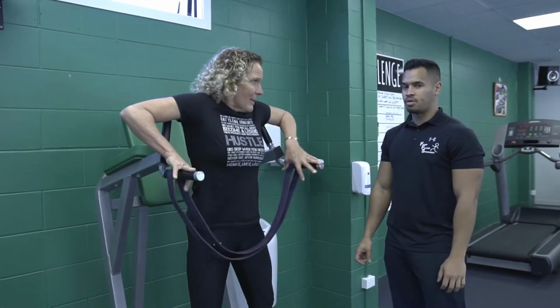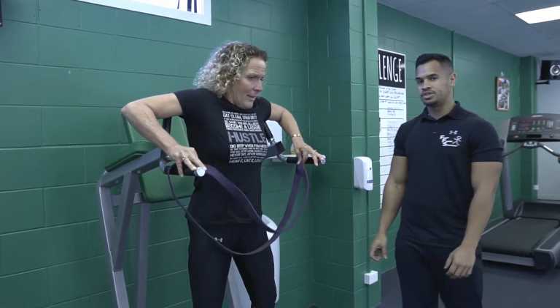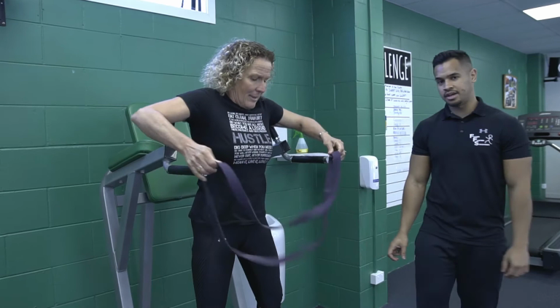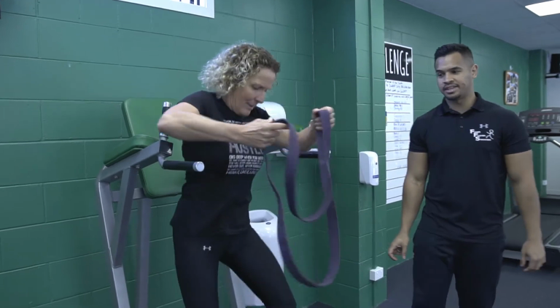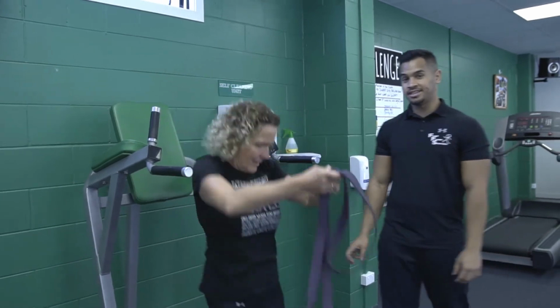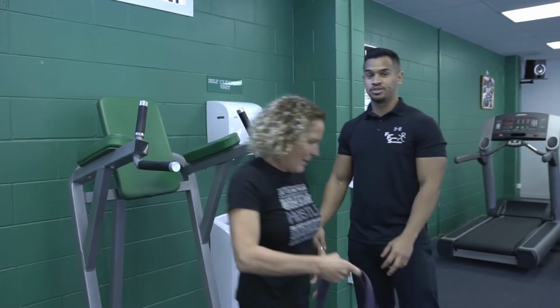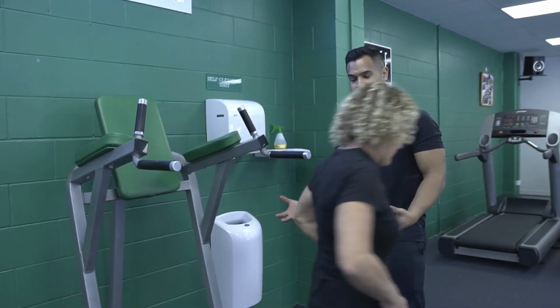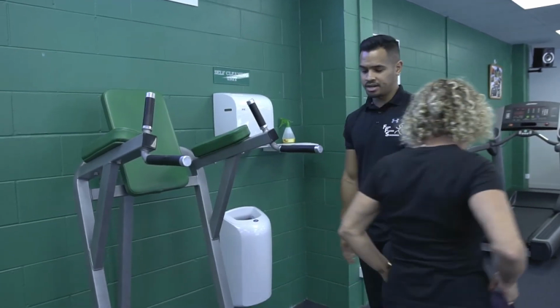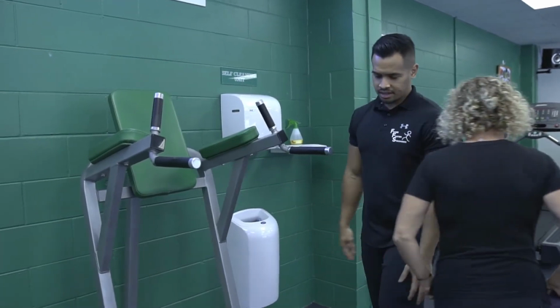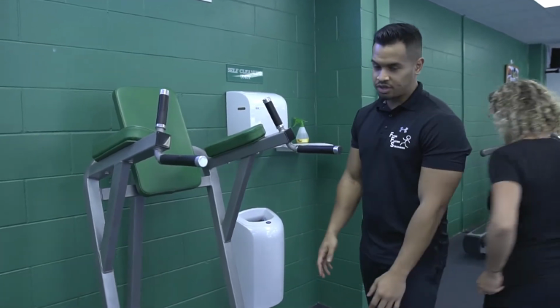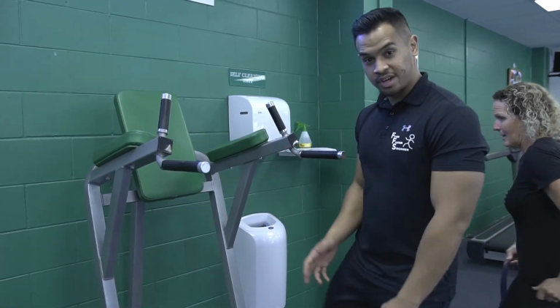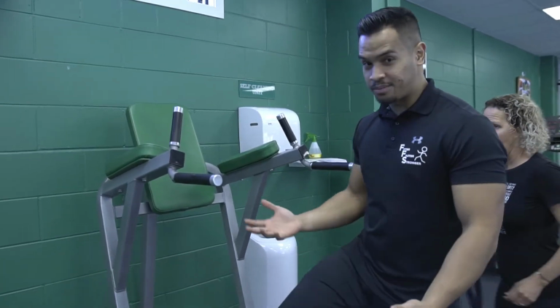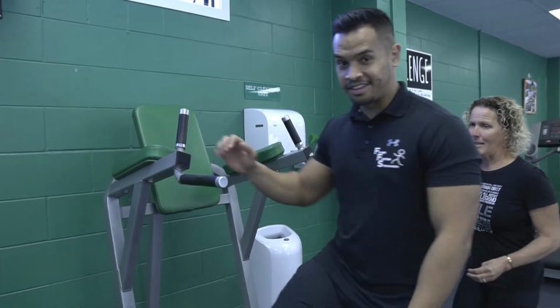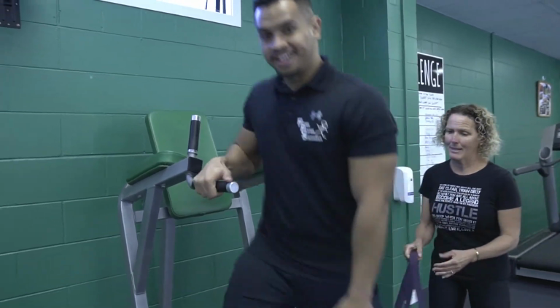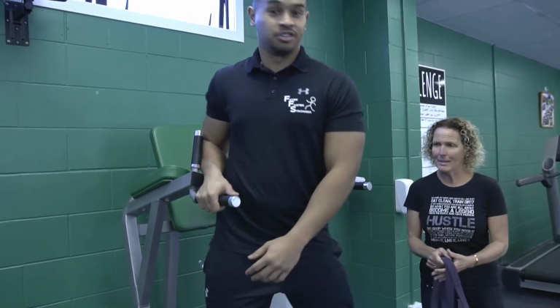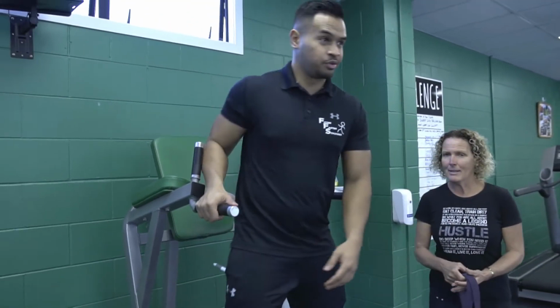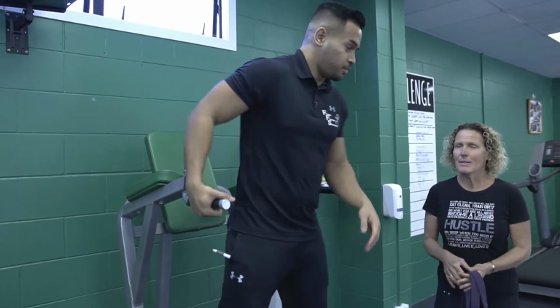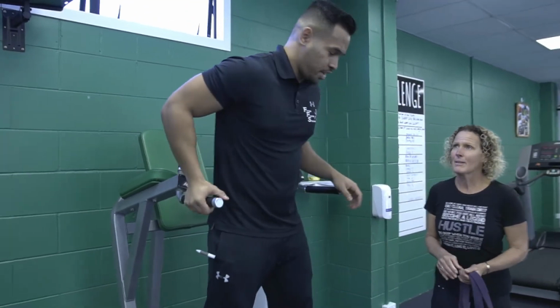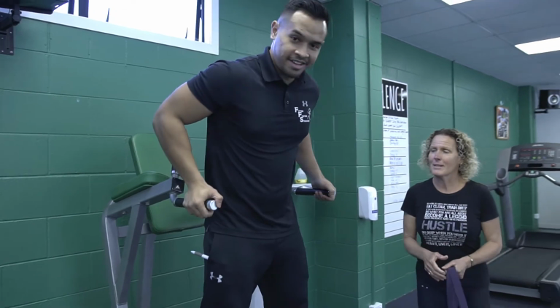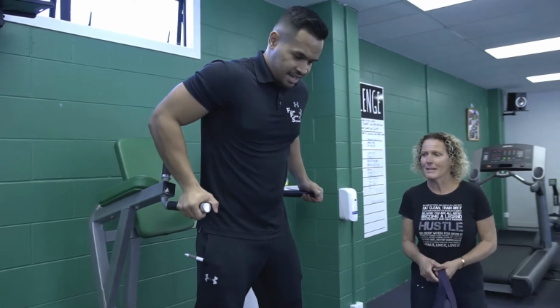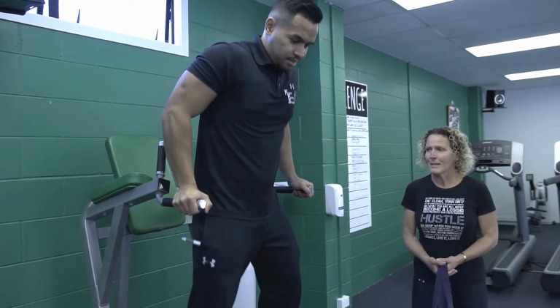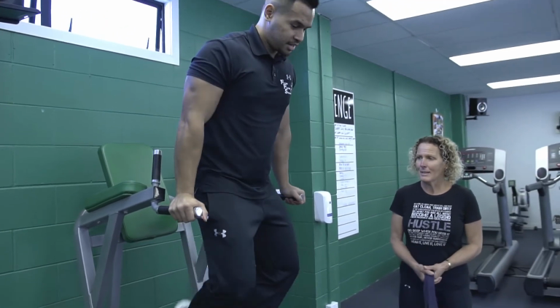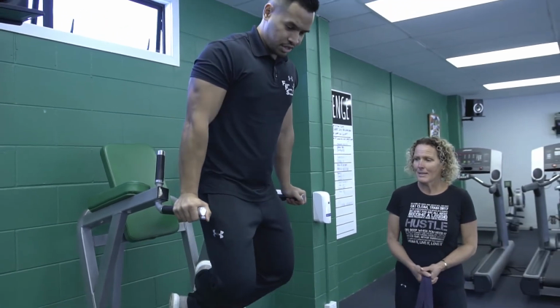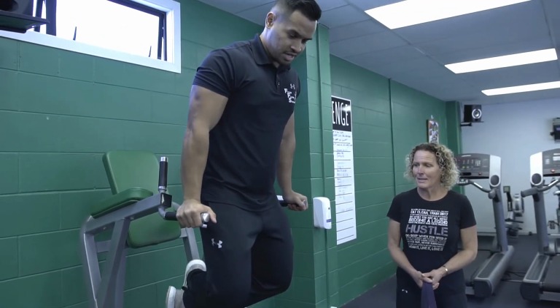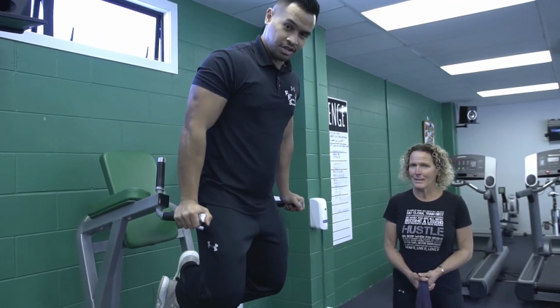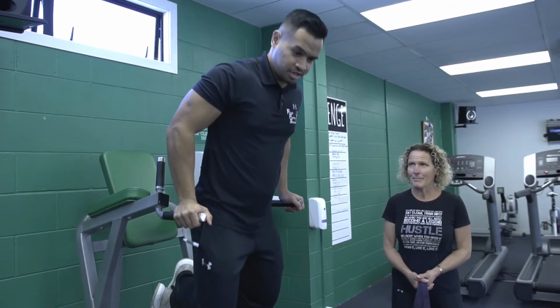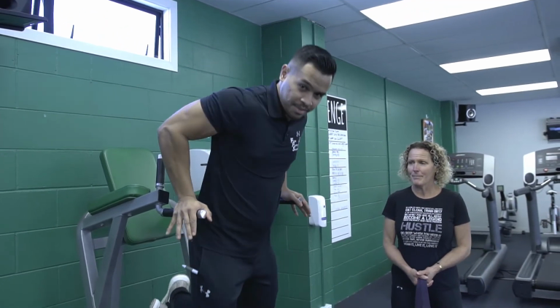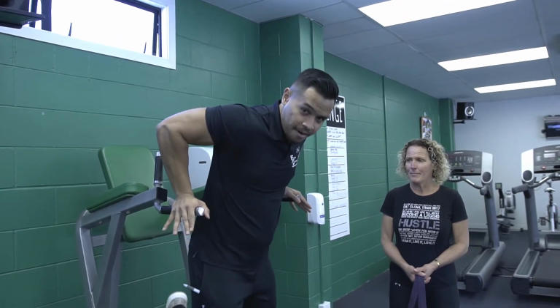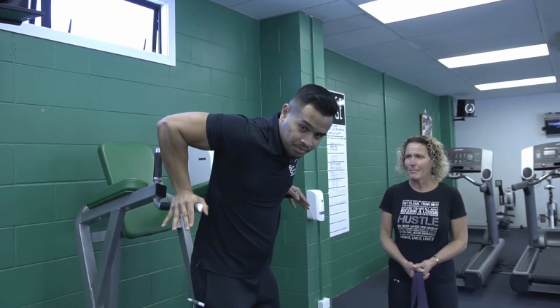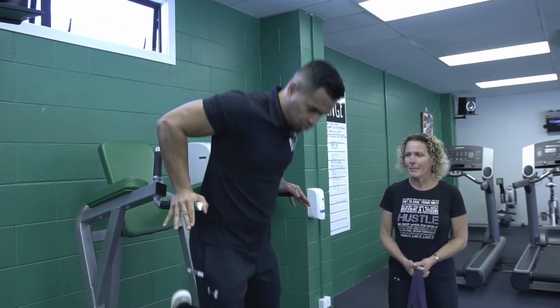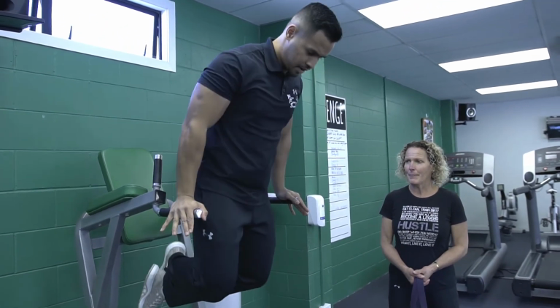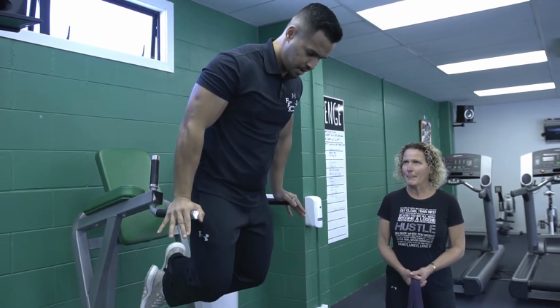Once you find that easy using a band, that's when you don't have to use a band and can use your own body weight. Same thing, nothing changed — you're just going to go slow coming down, fast coming up.